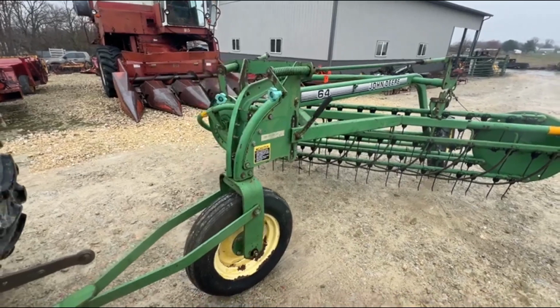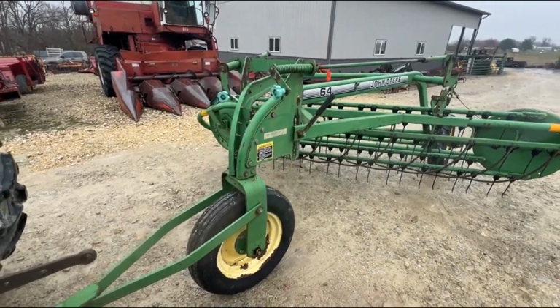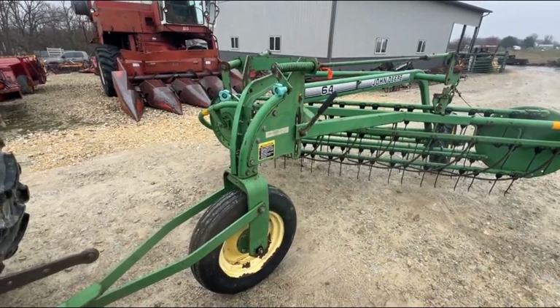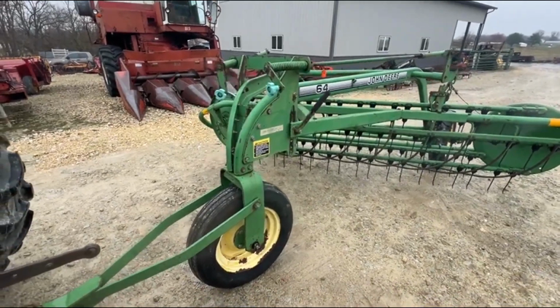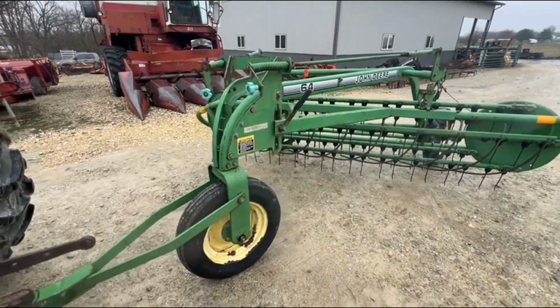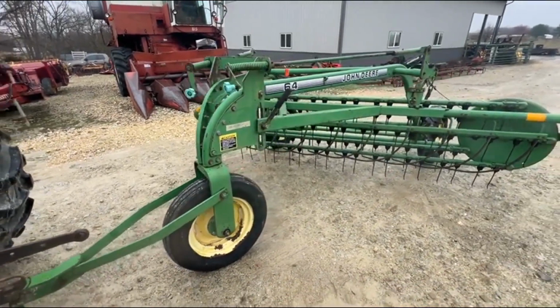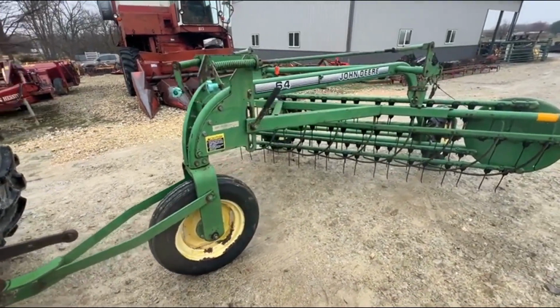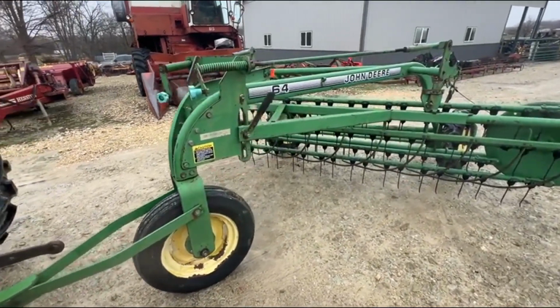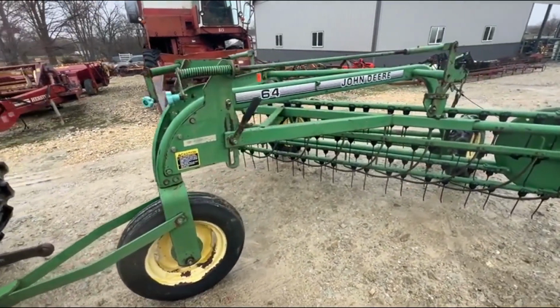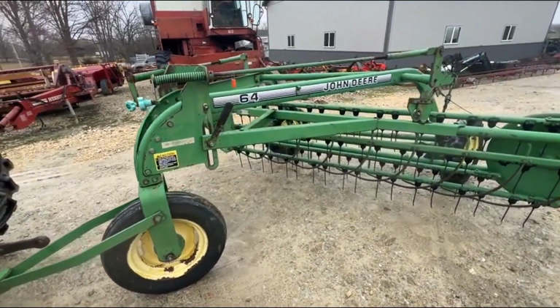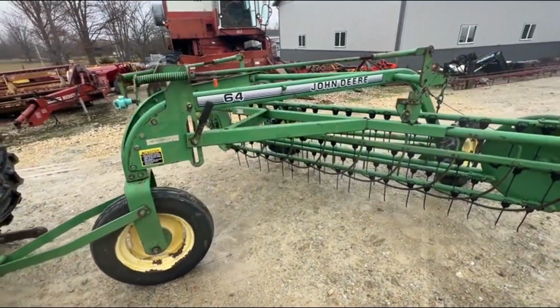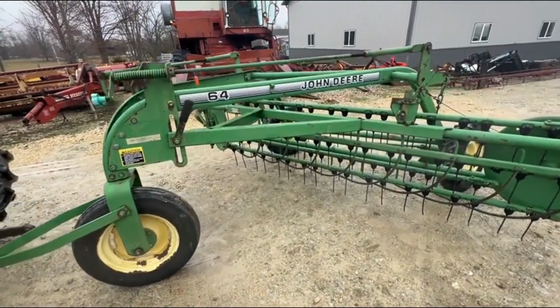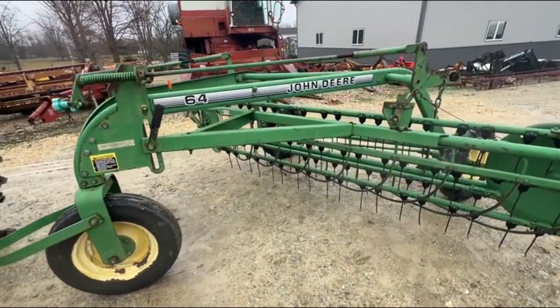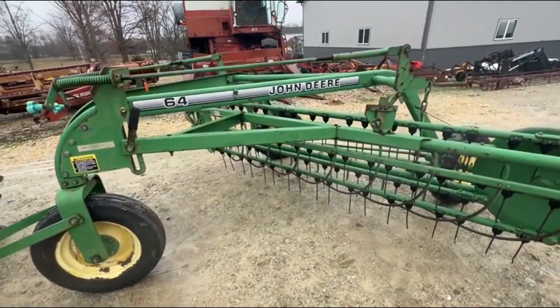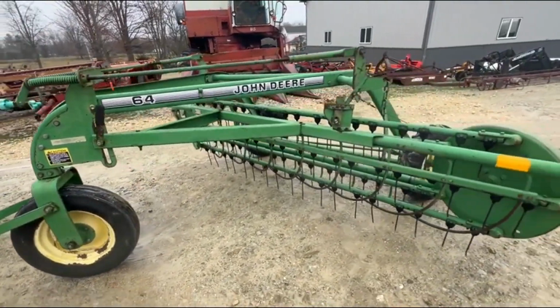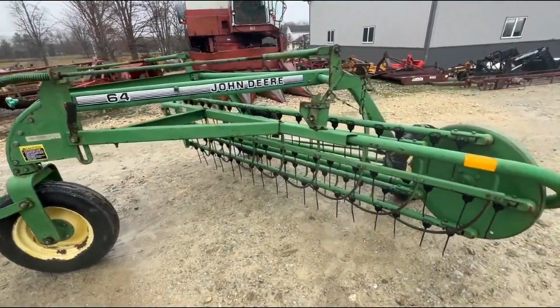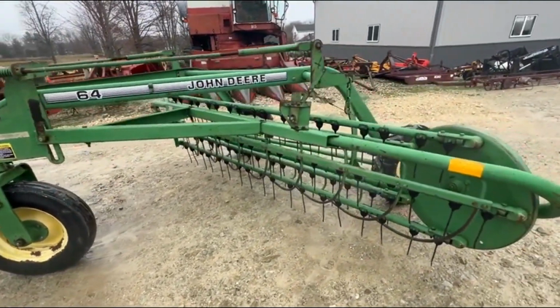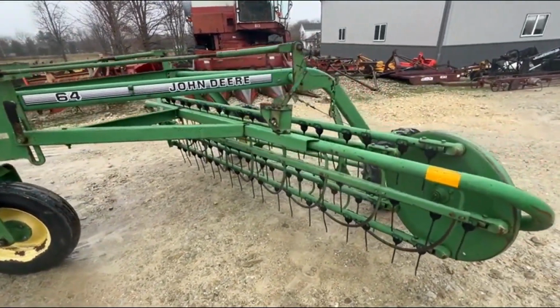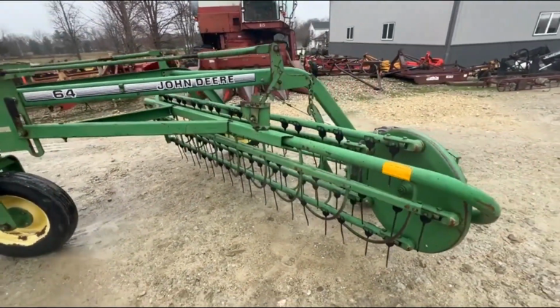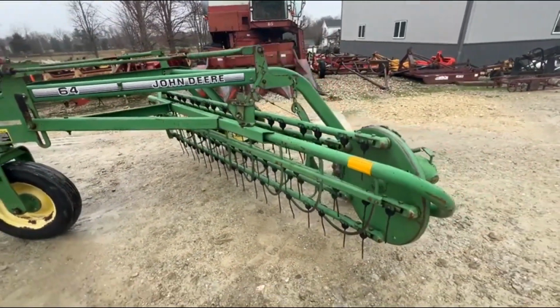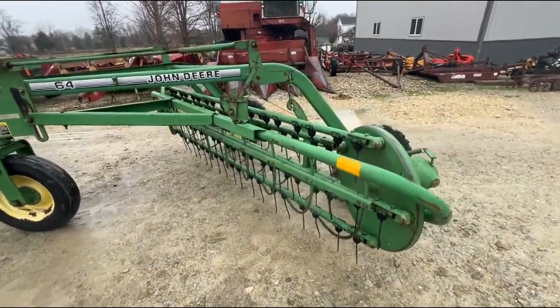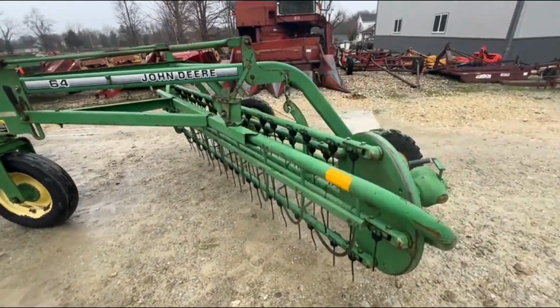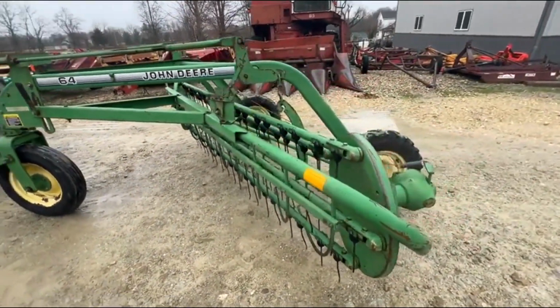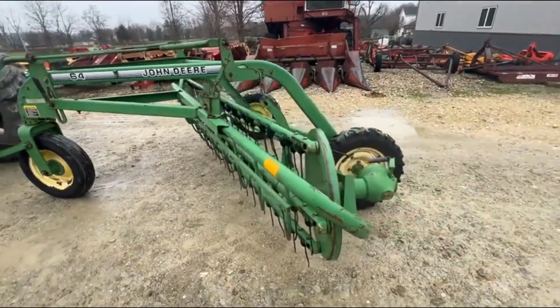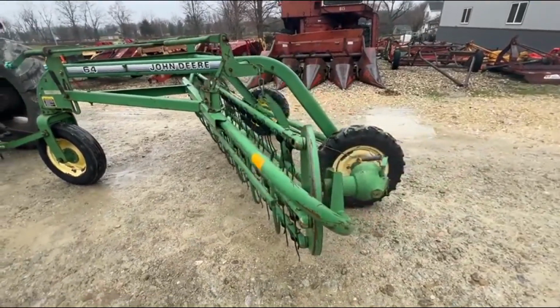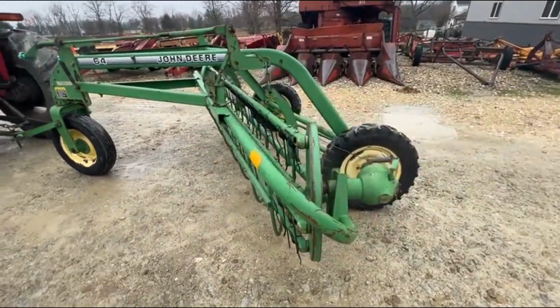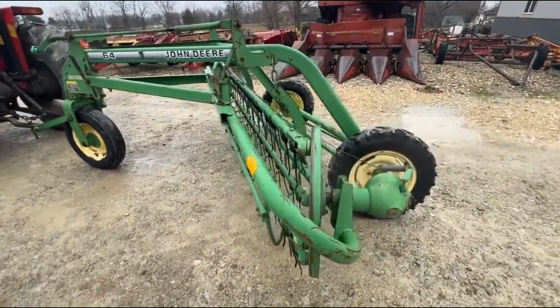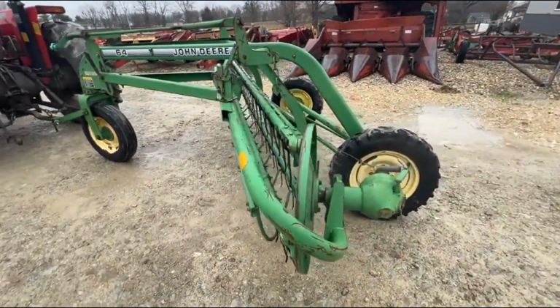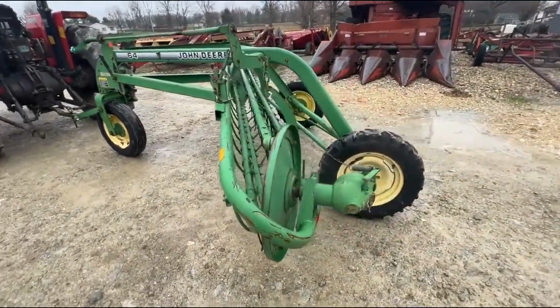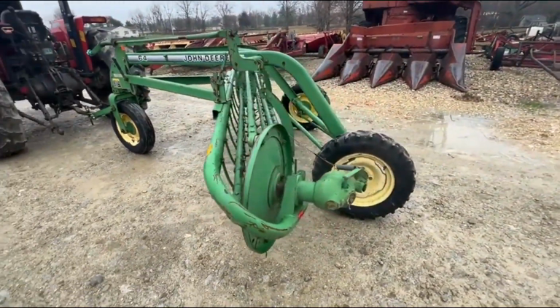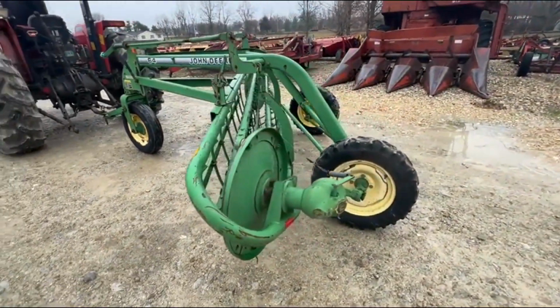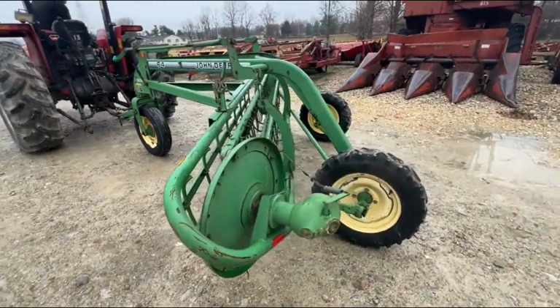Folks, here's a John Deere model 64 dolly wheel rake. These are eight and a half foot working width and this one is in very nice shape. Good tracks and tires on both sides. Both sides are driving like we should. The gearbox is nice and tight.